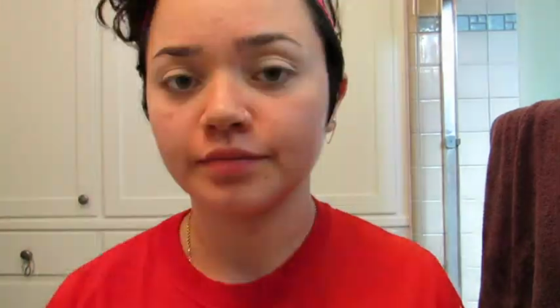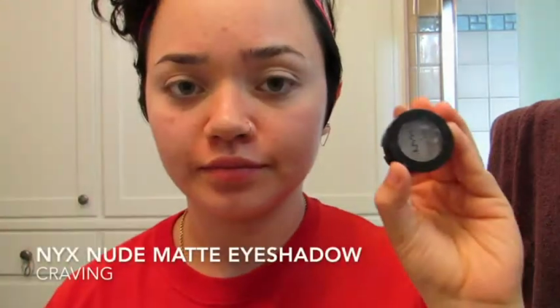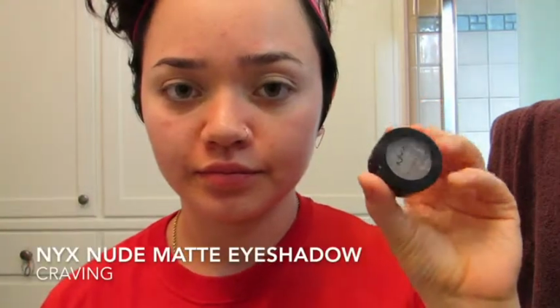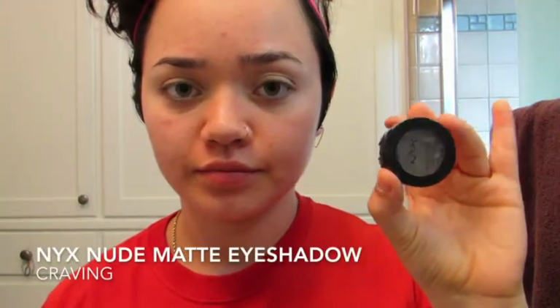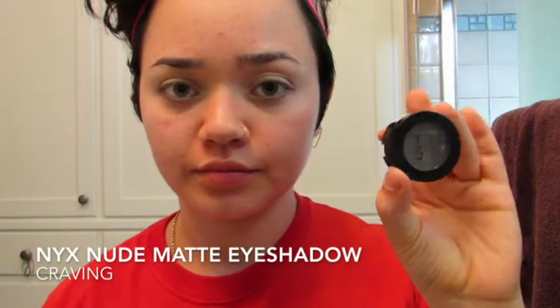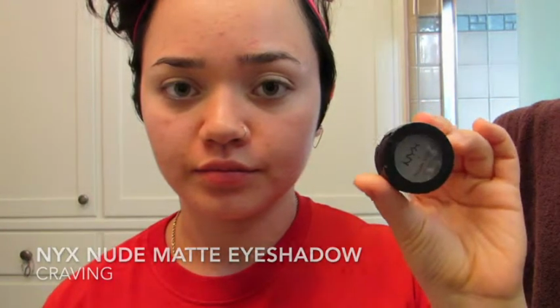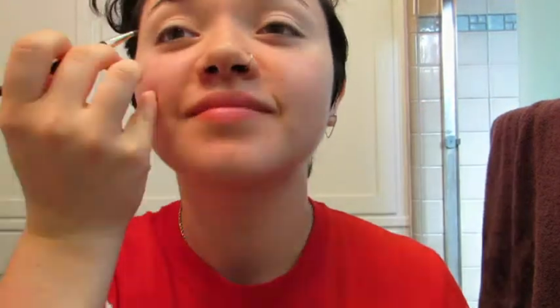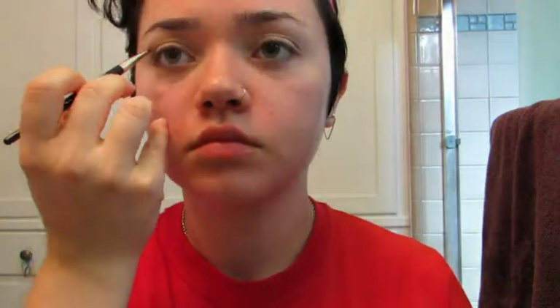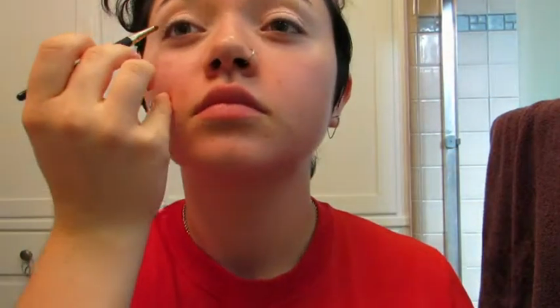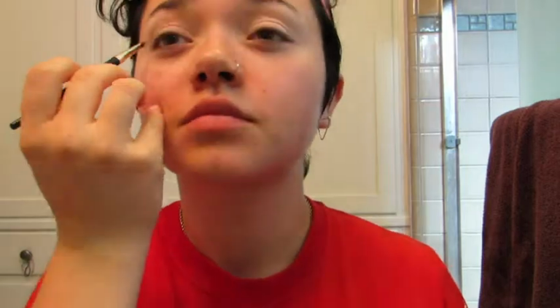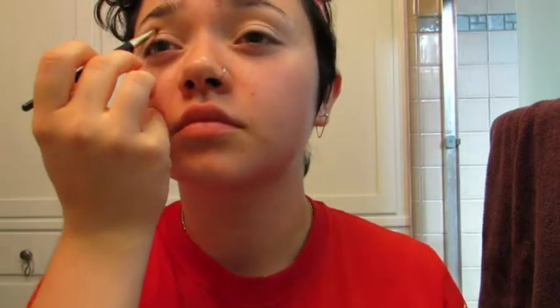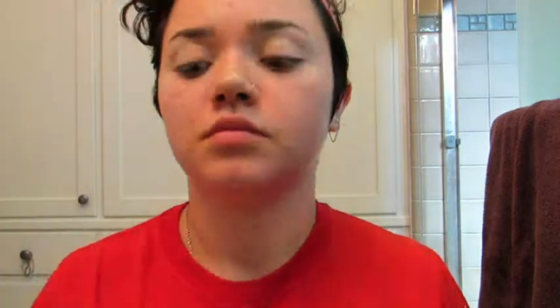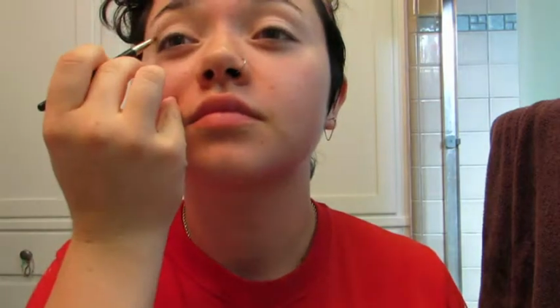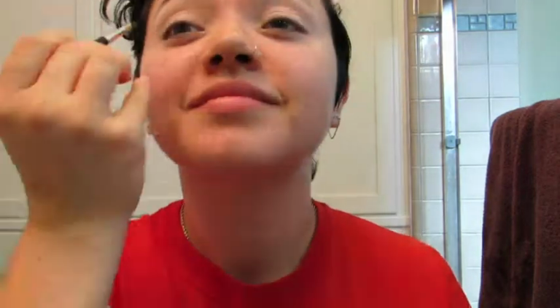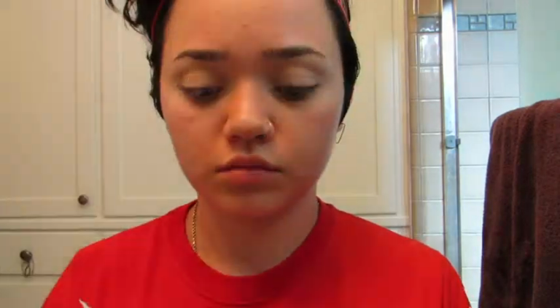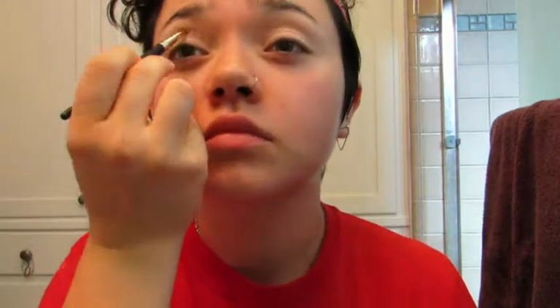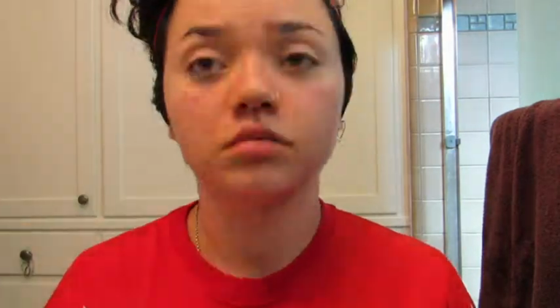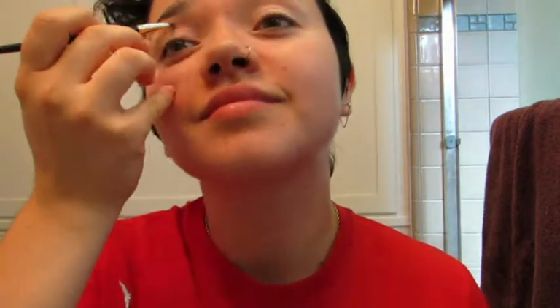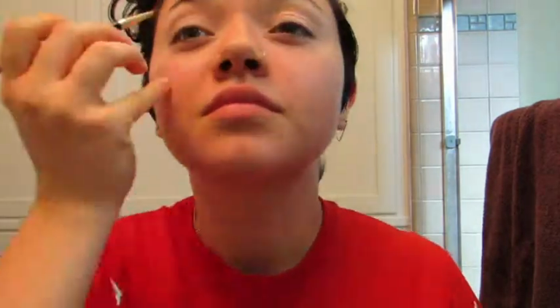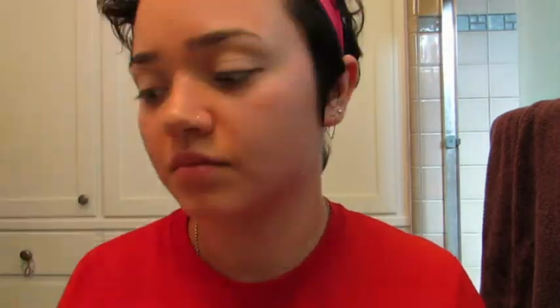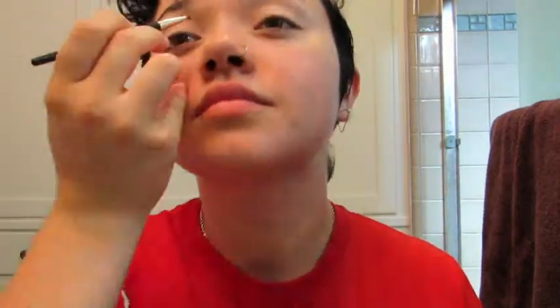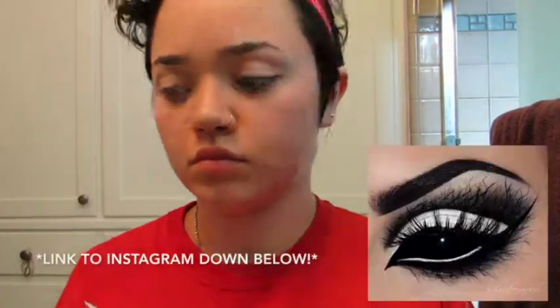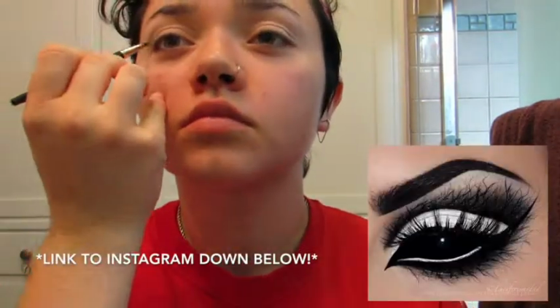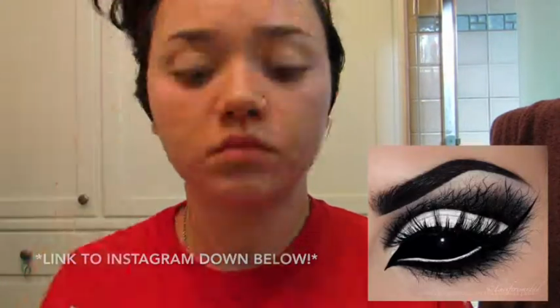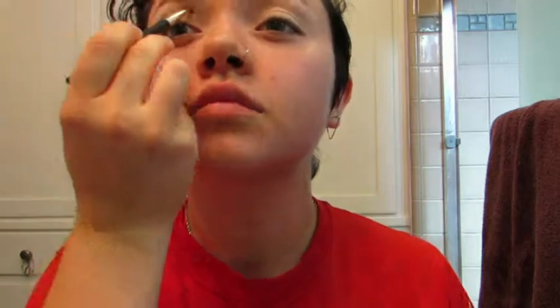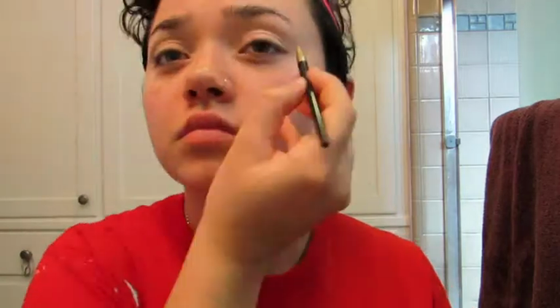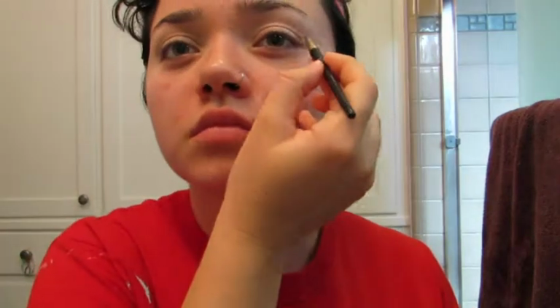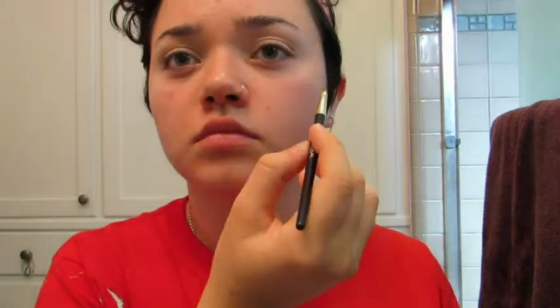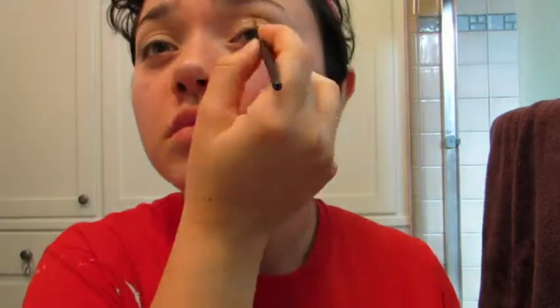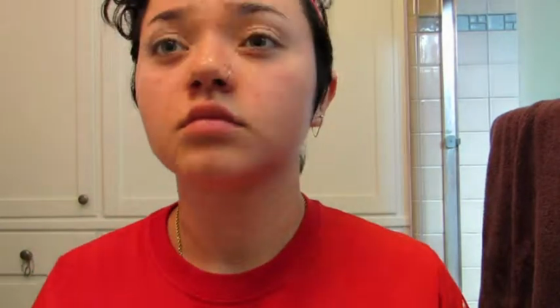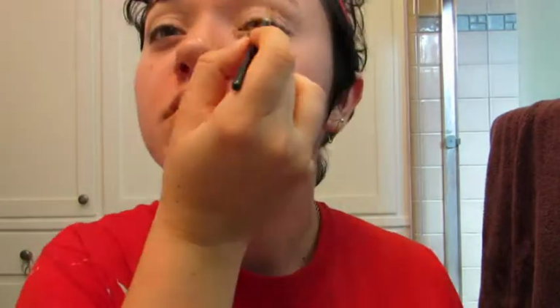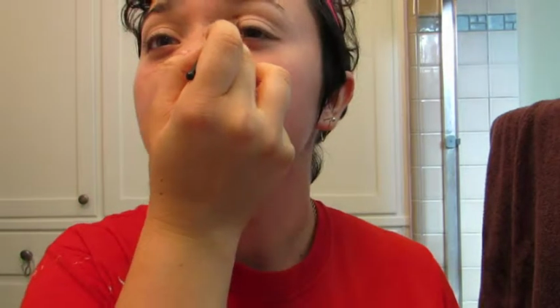I took a gray eyeshadow and started to cut my crease with it. The eye makeup that inspired this look had a cut crease, so I wanted to try and replicate that because I just really liked it.